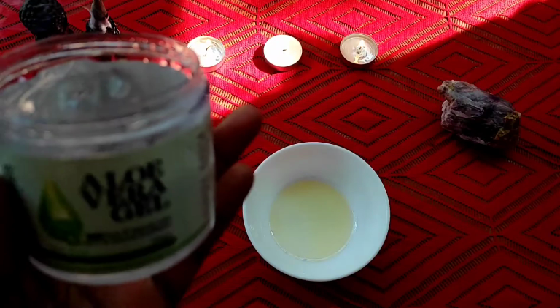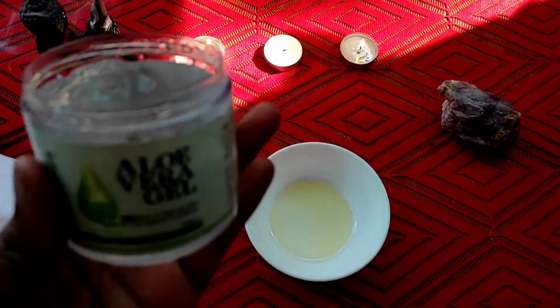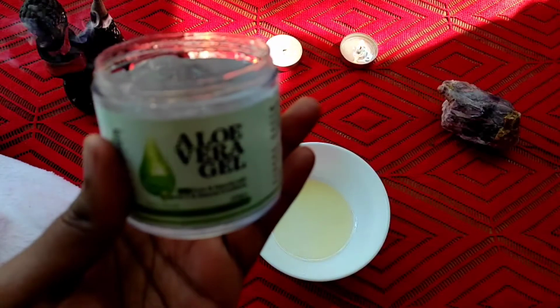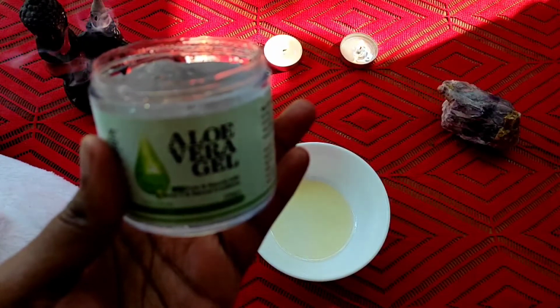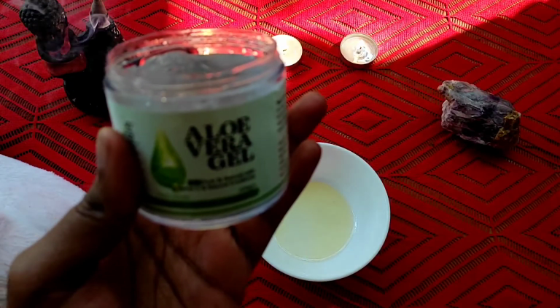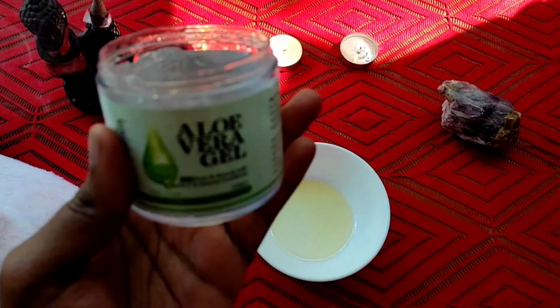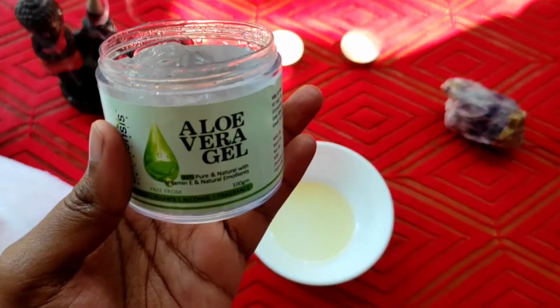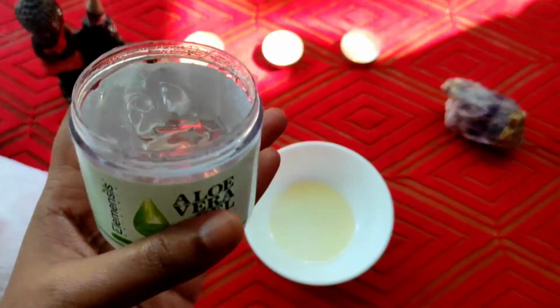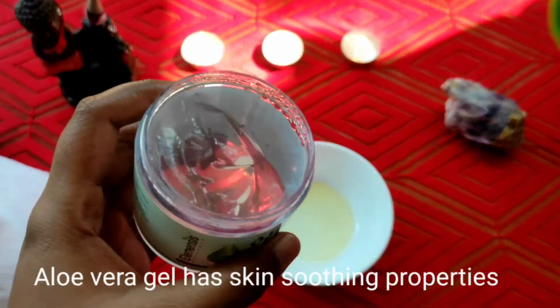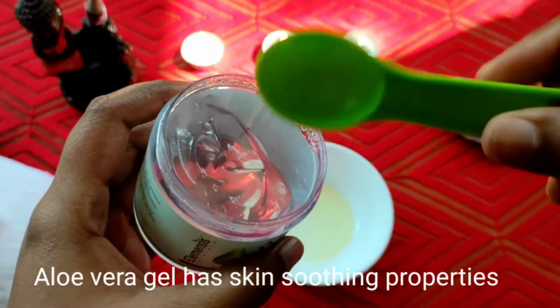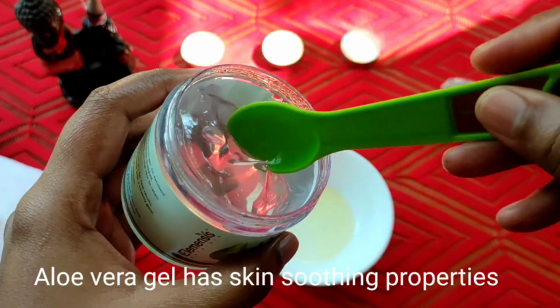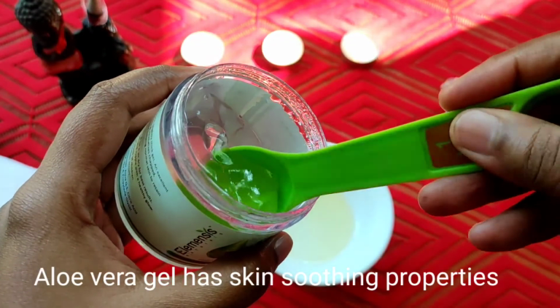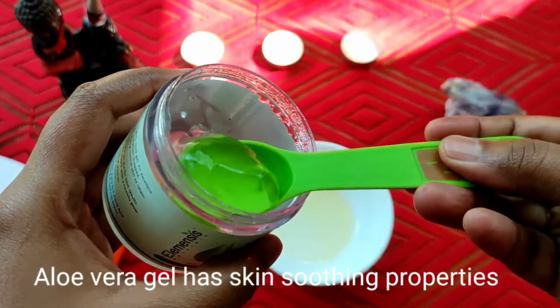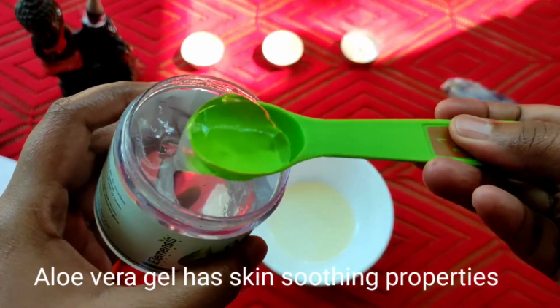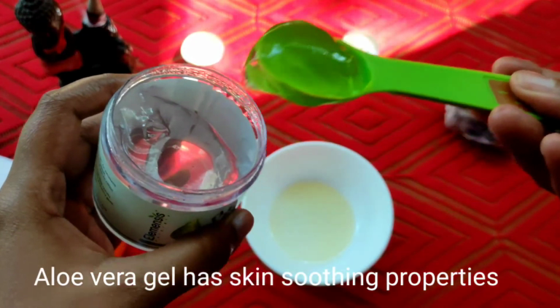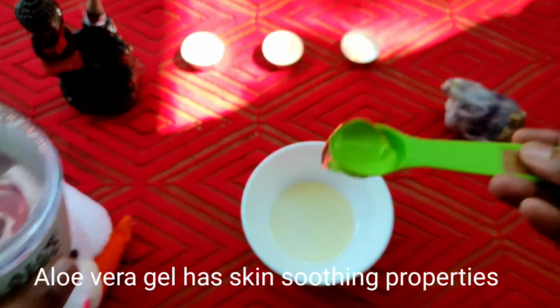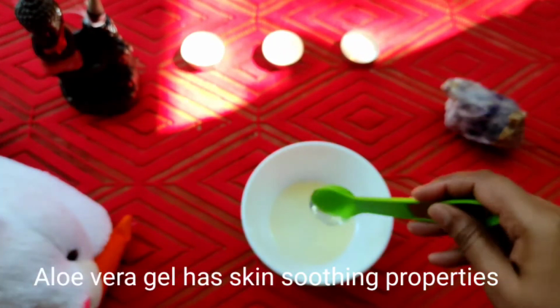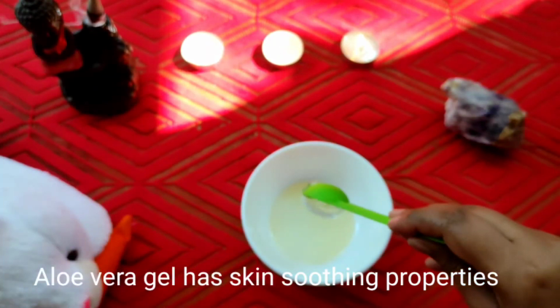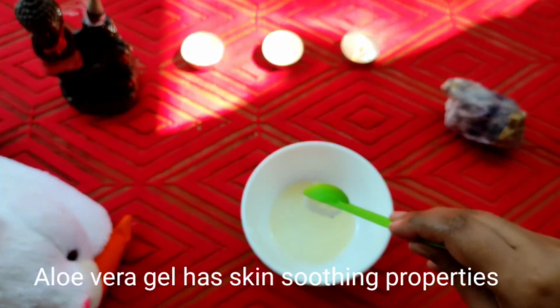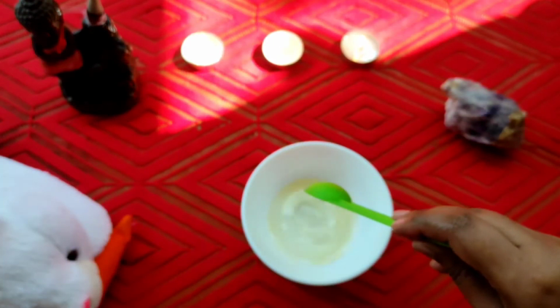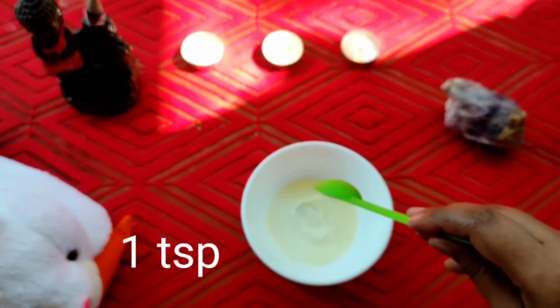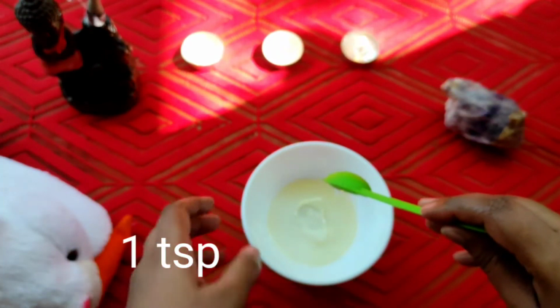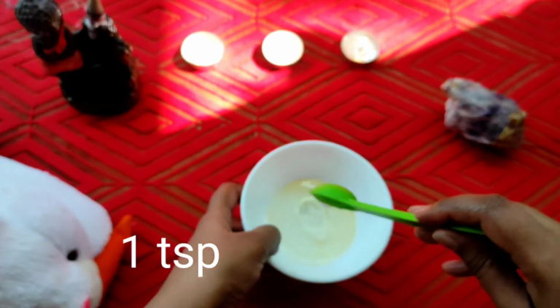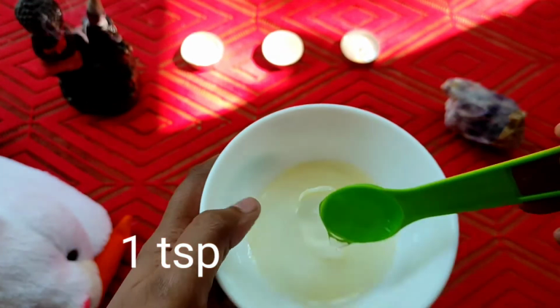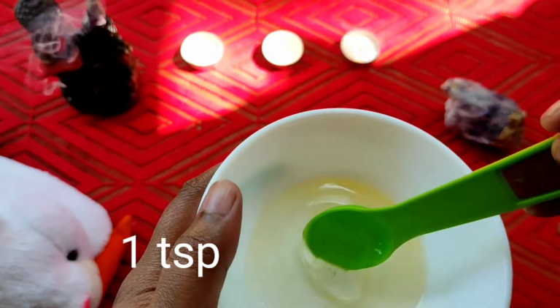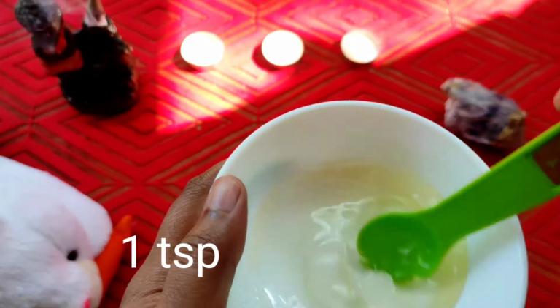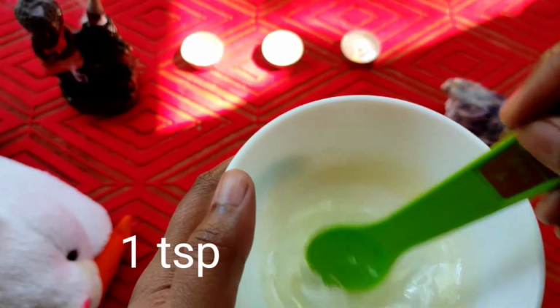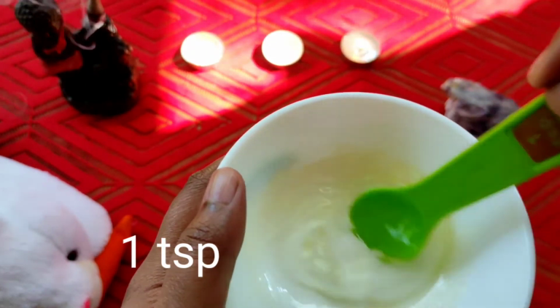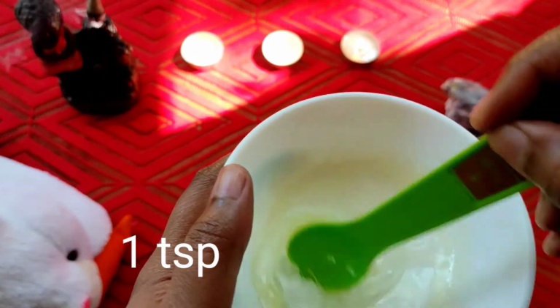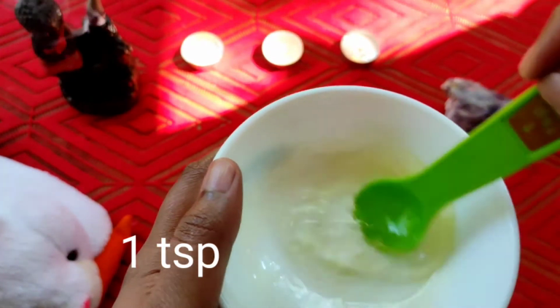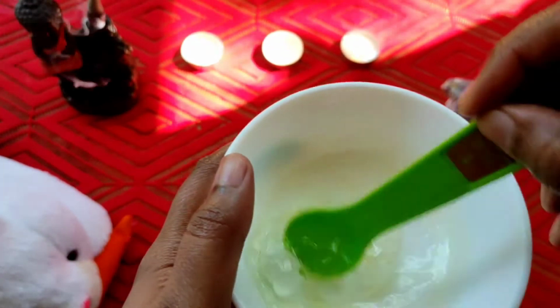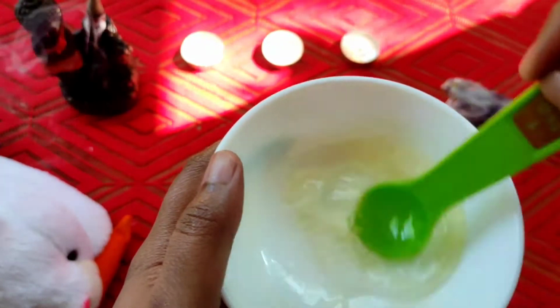Then, you can add olive oil, and mix them well.